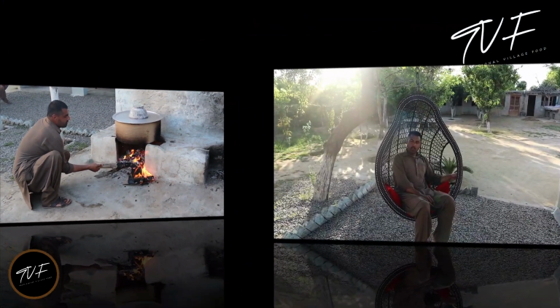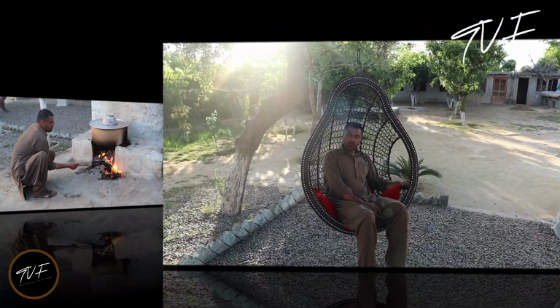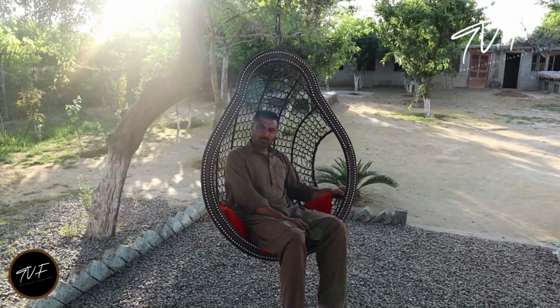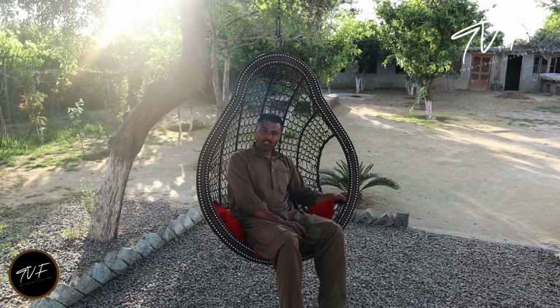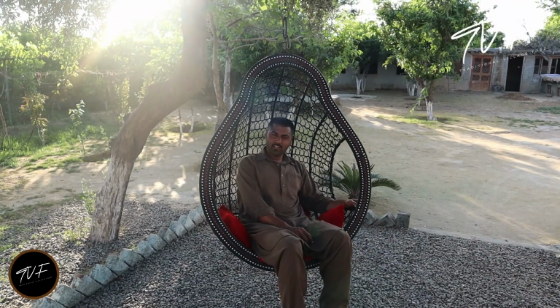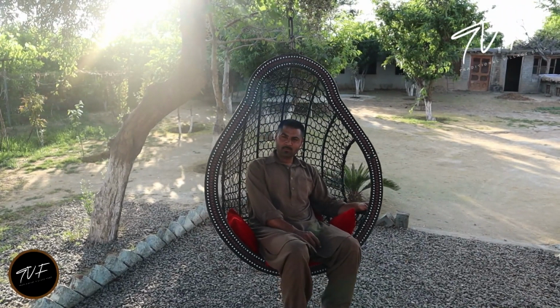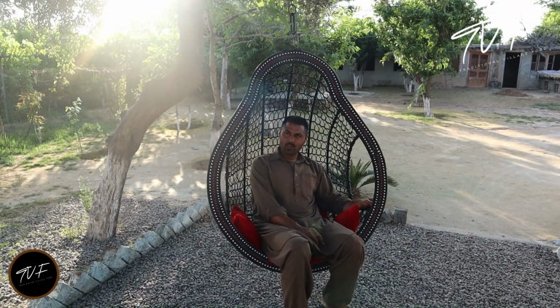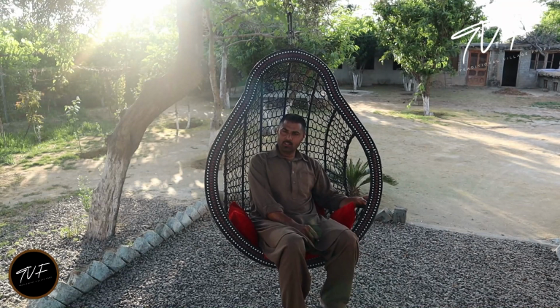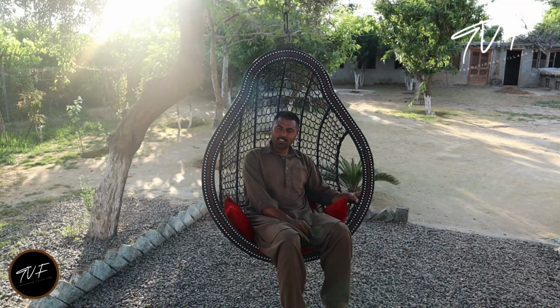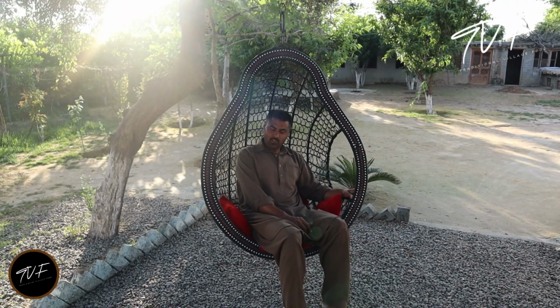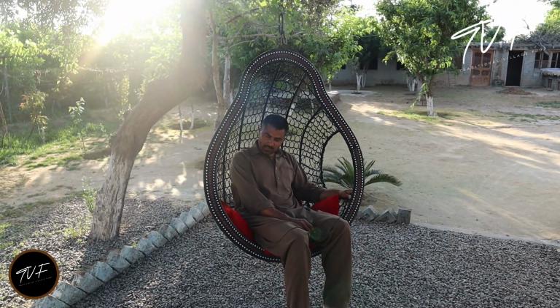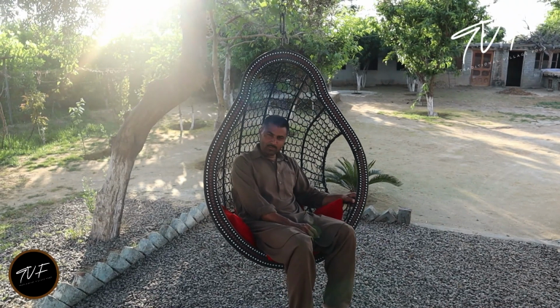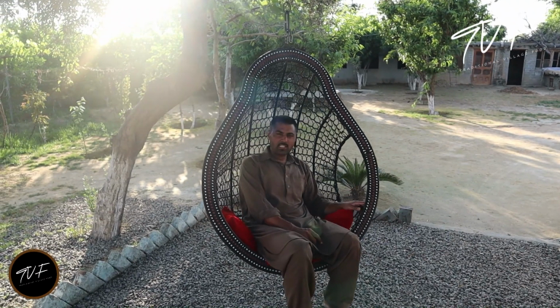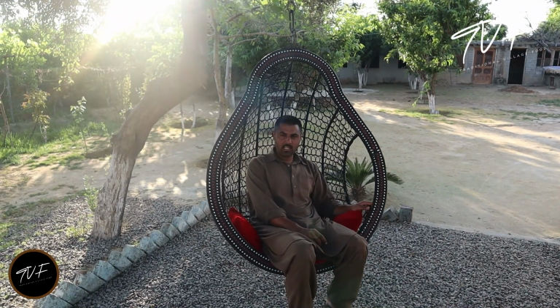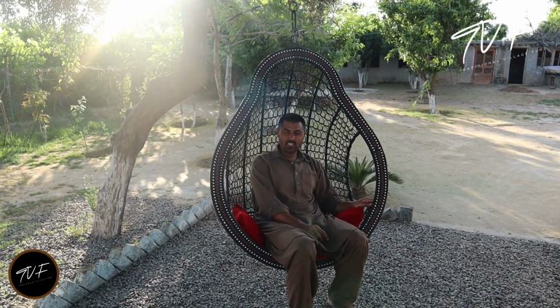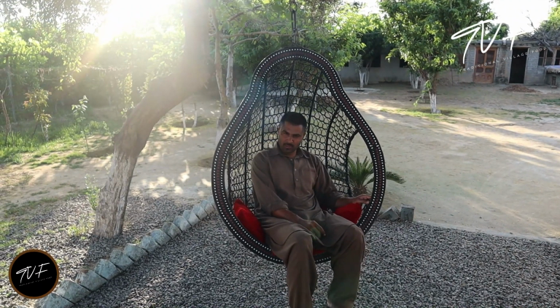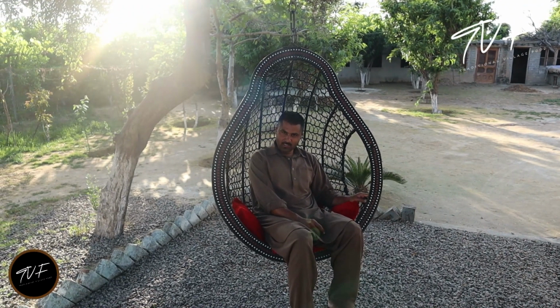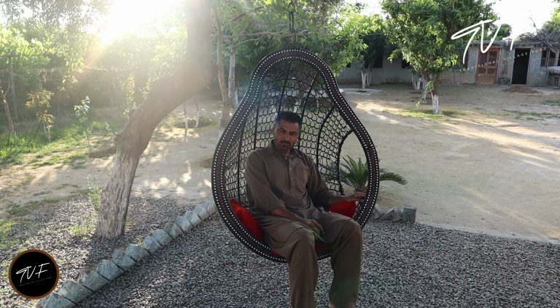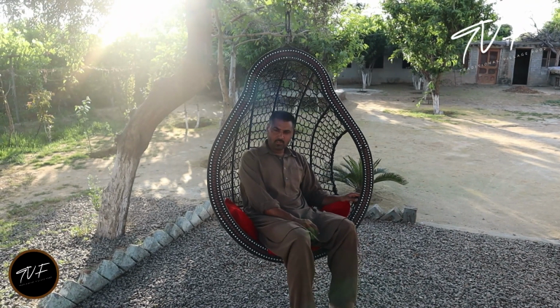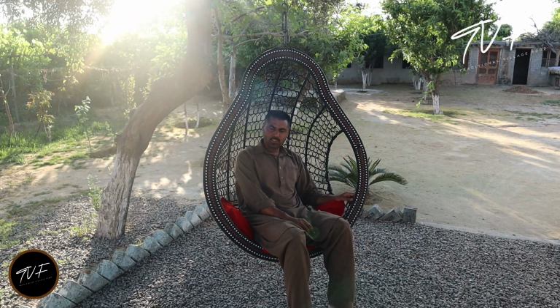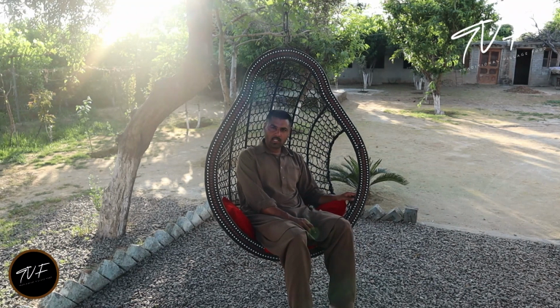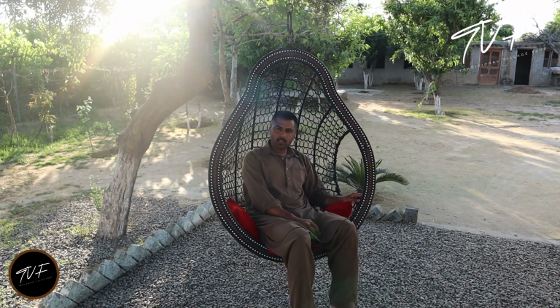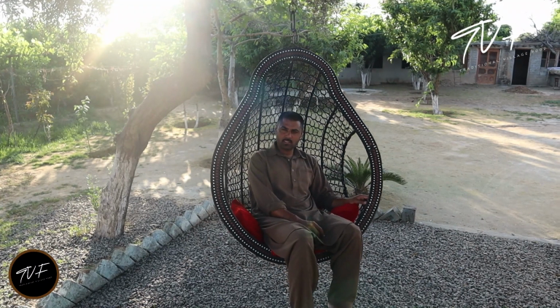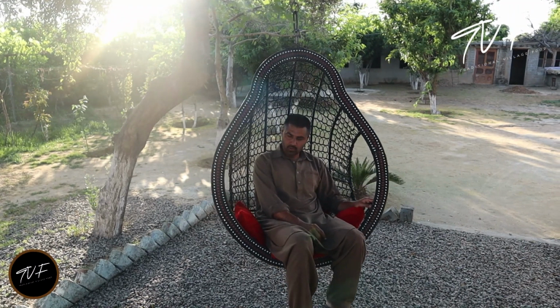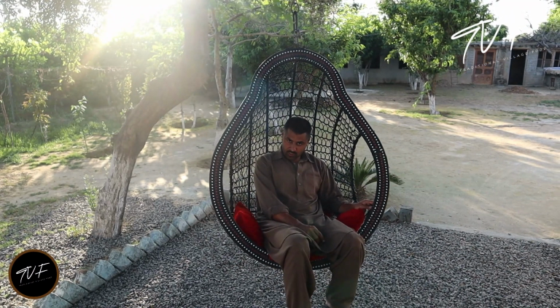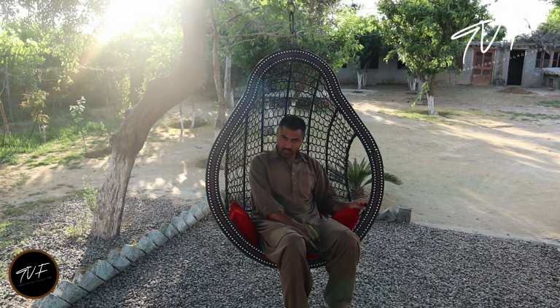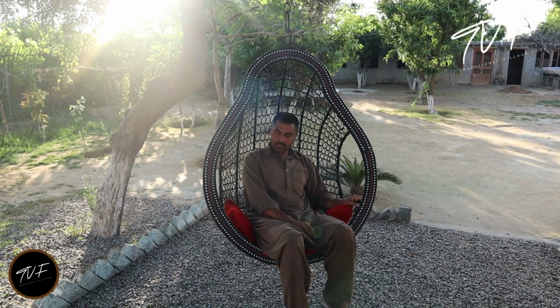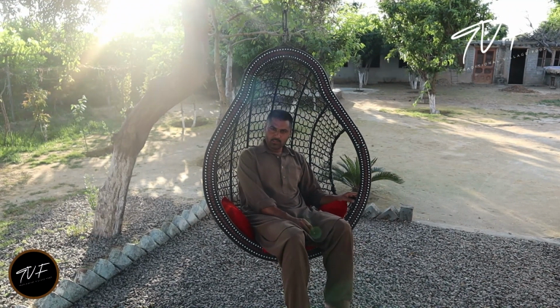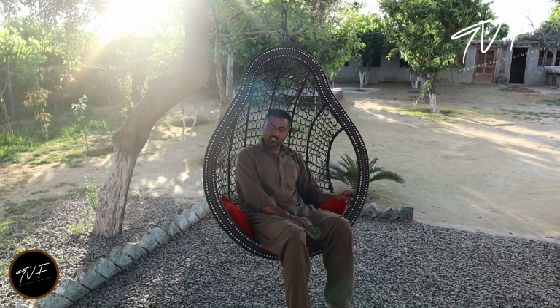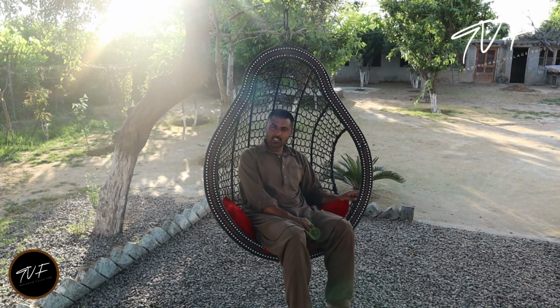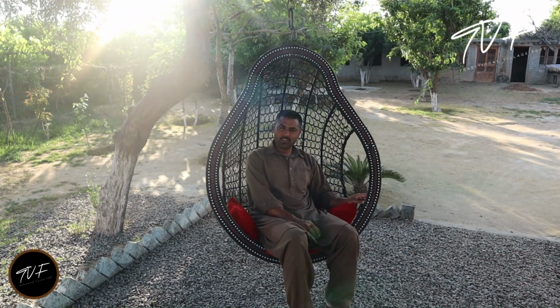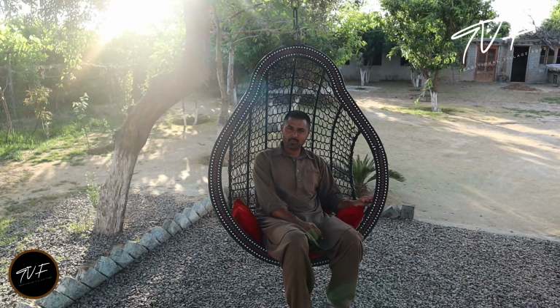Hello, my name is Chef Frizban and today we are going to share a recipe with you. Let's start with how it is made.